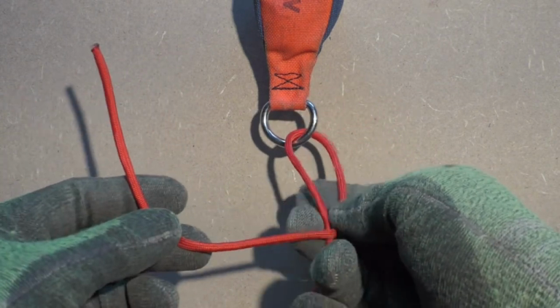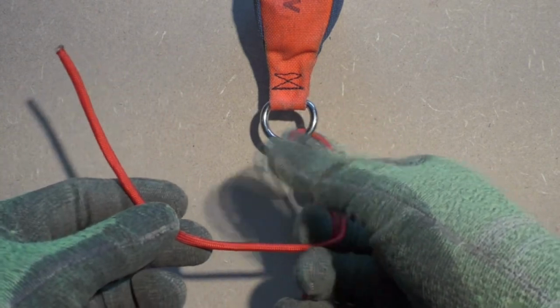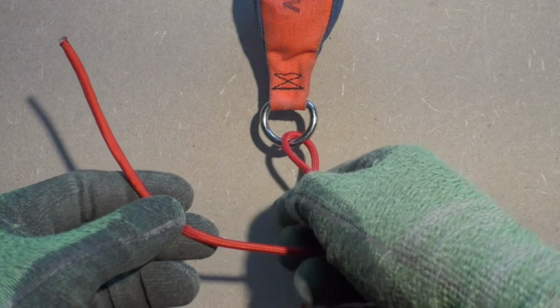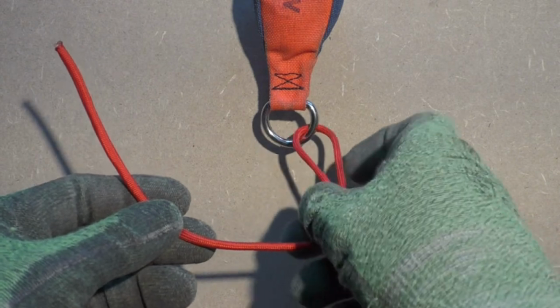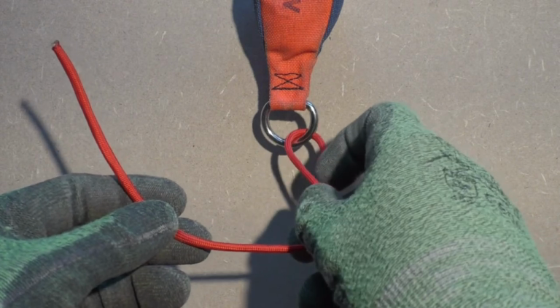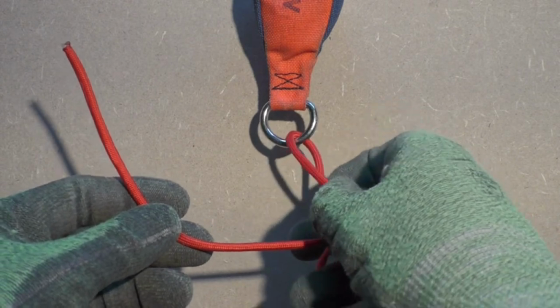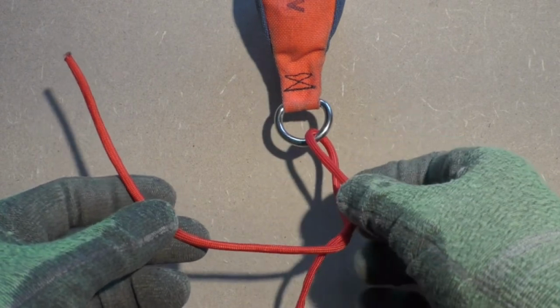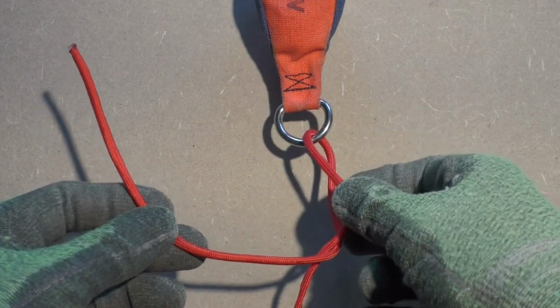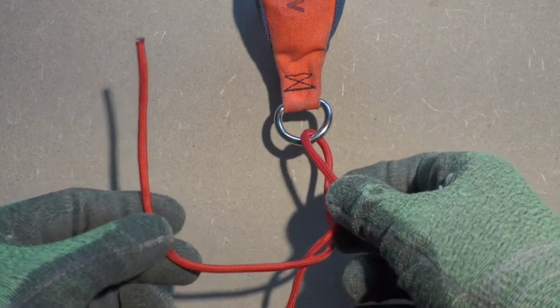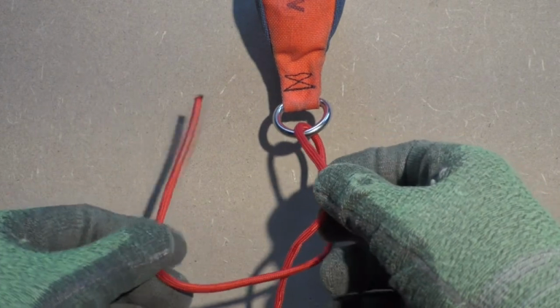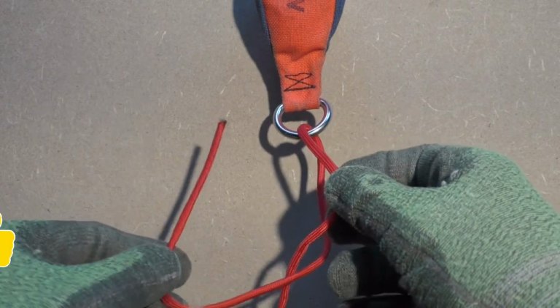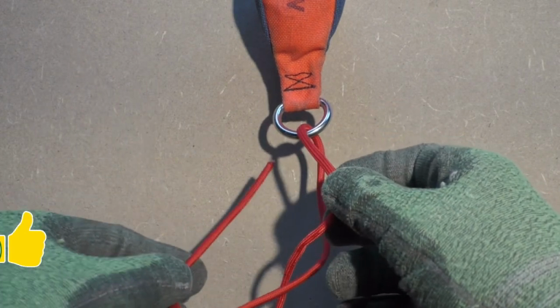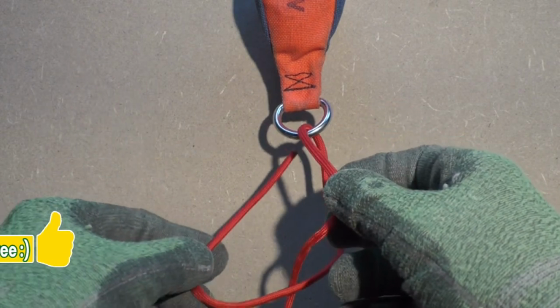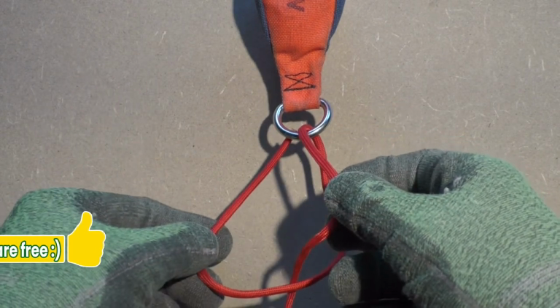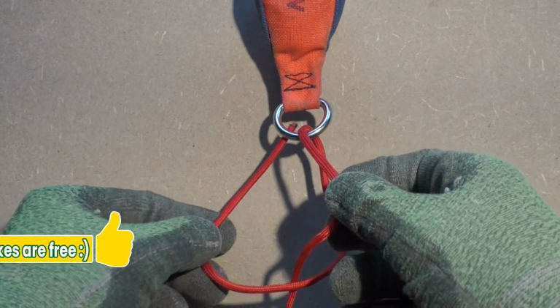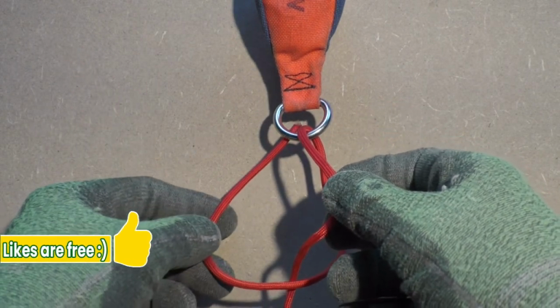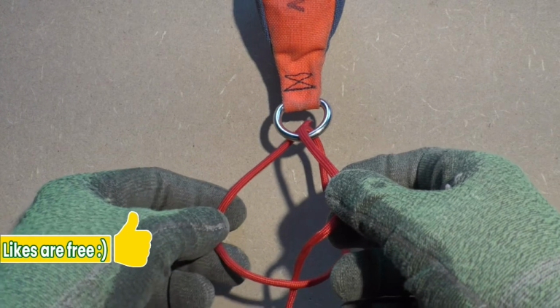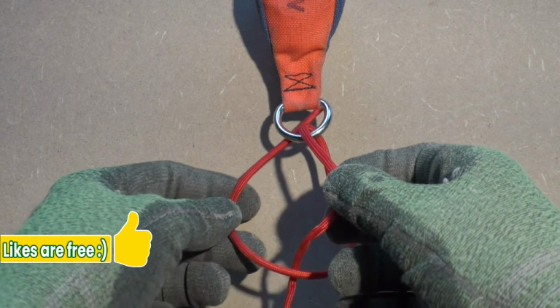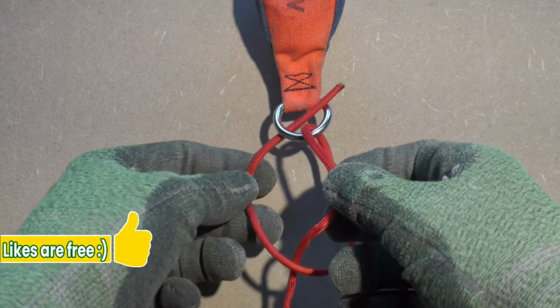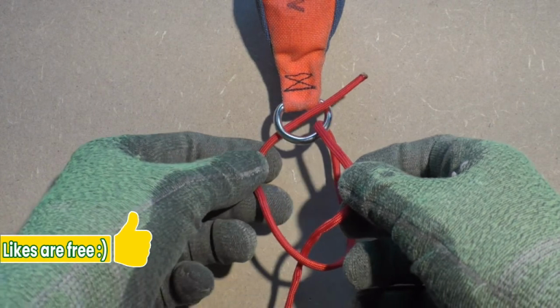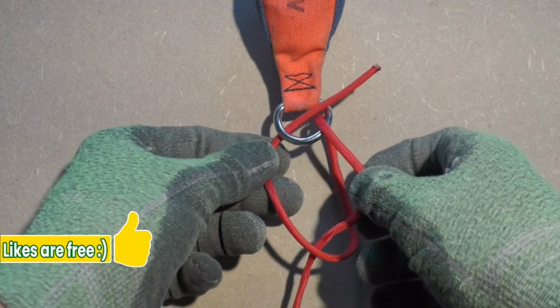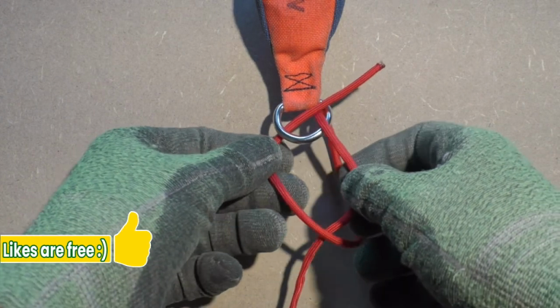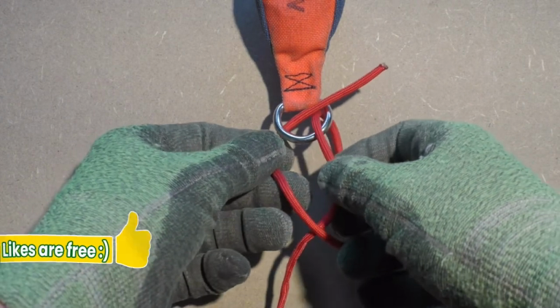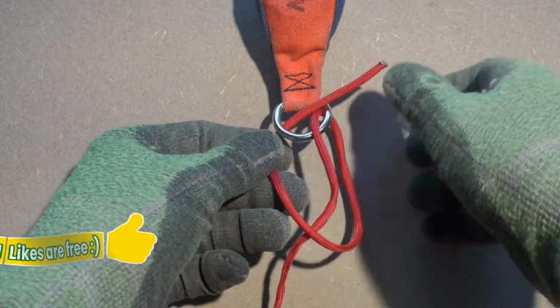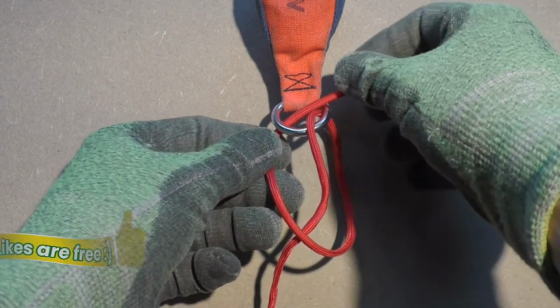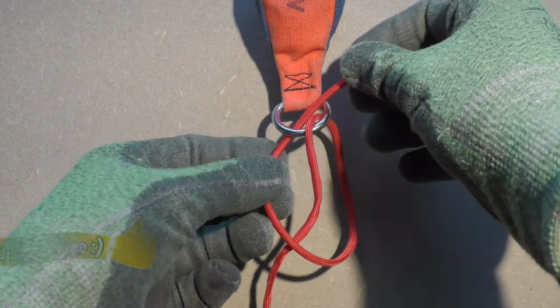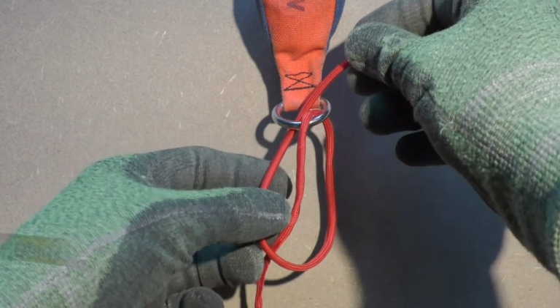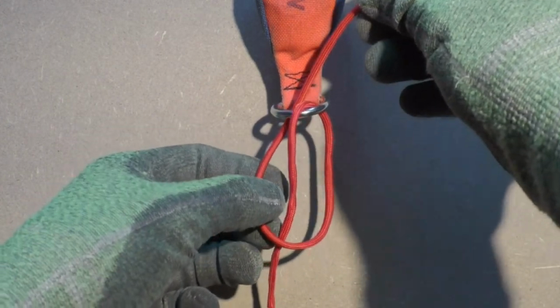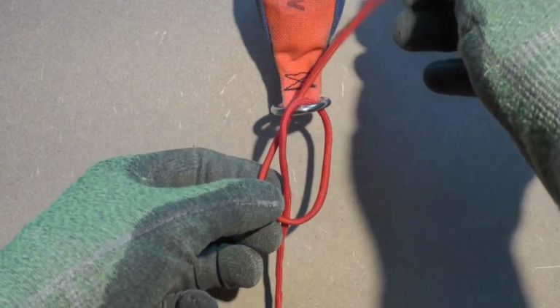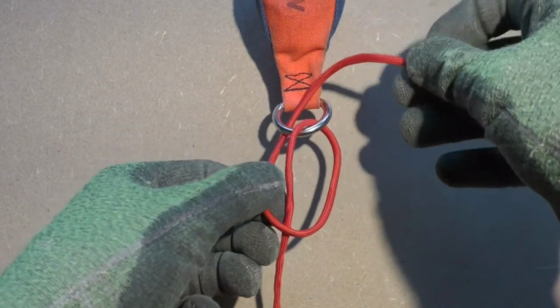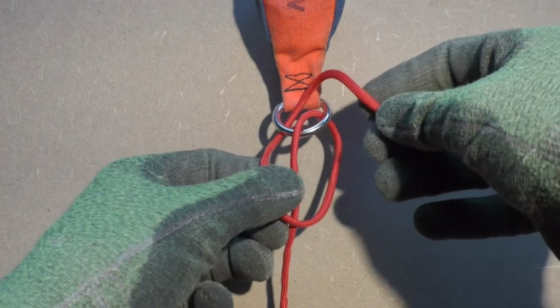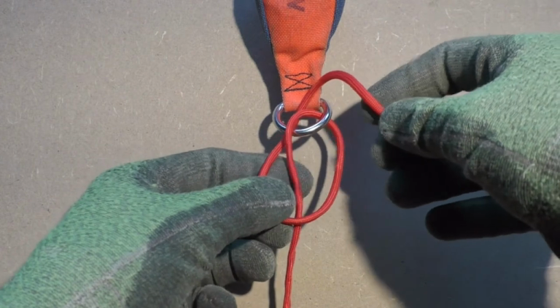In this tutorial we are using a piece of paracord for increased visibility. The next step is putting the working end through the ring for a second time, this time from below.